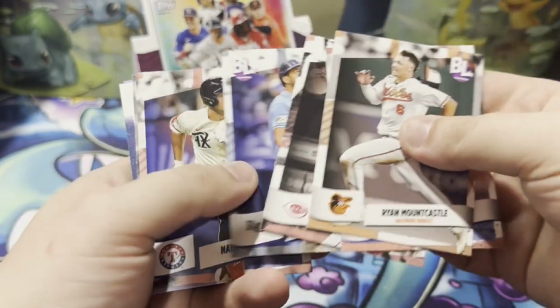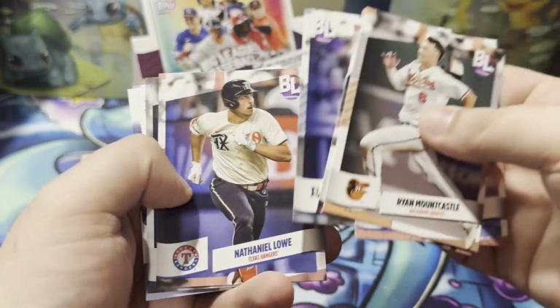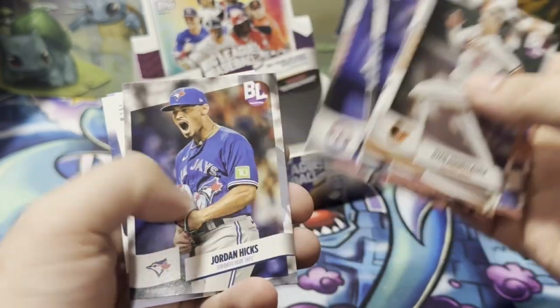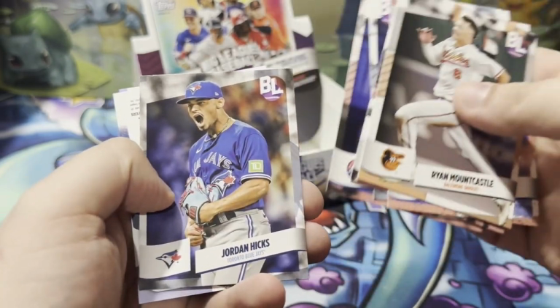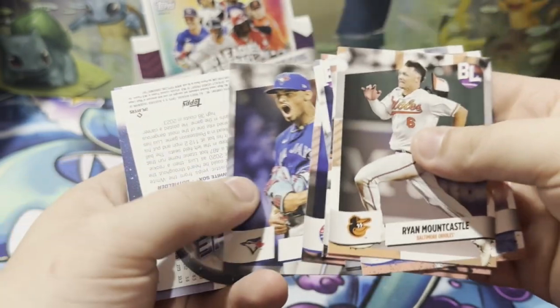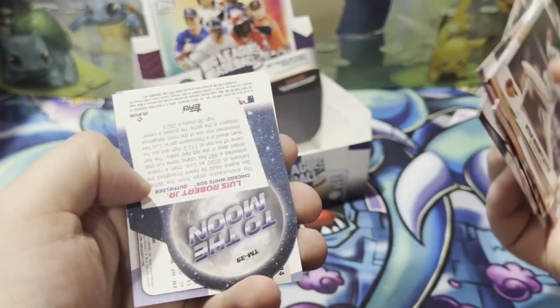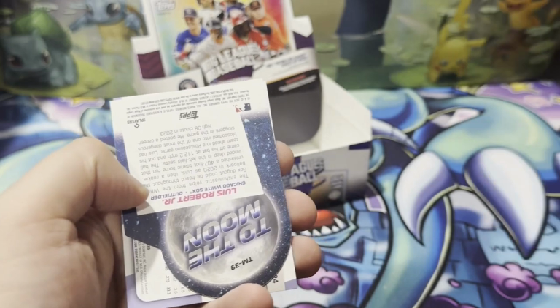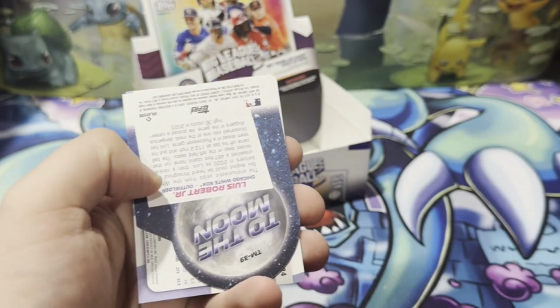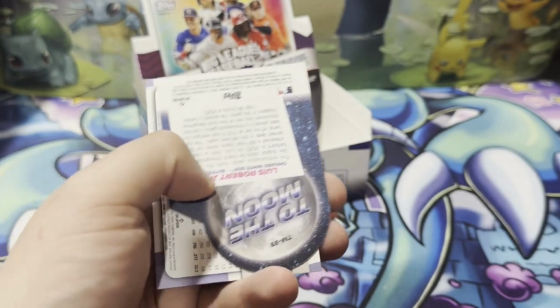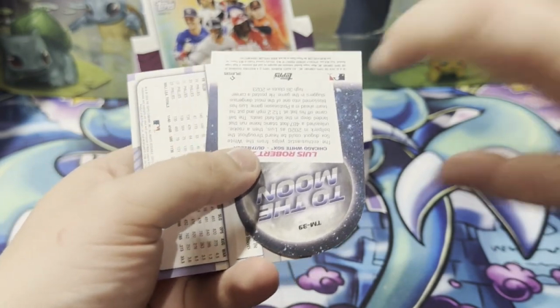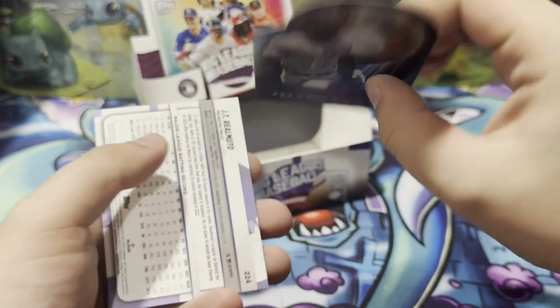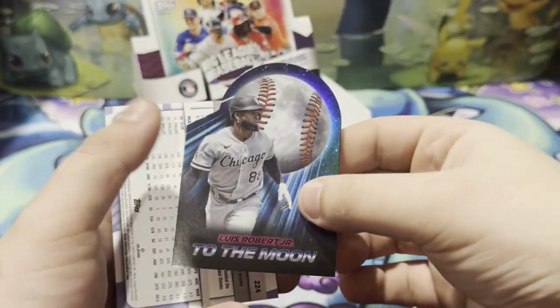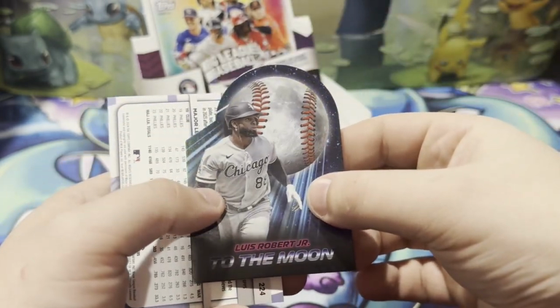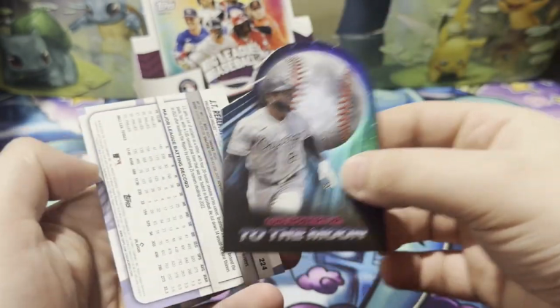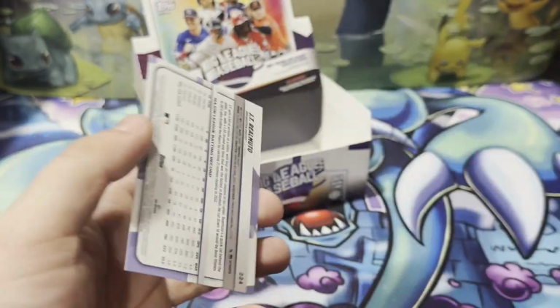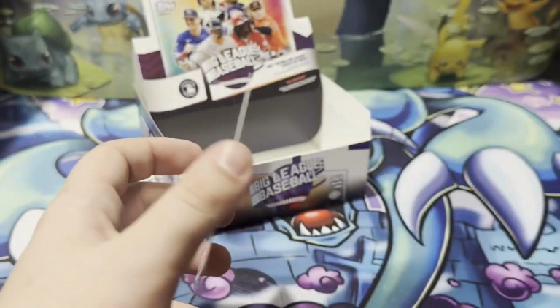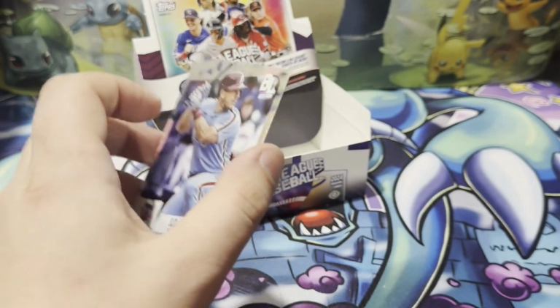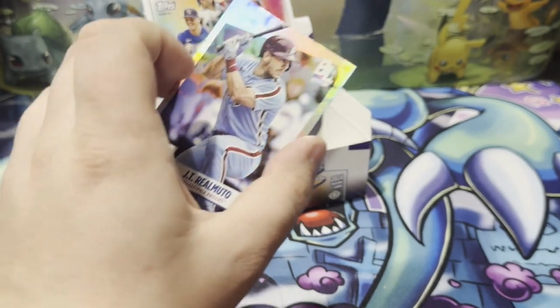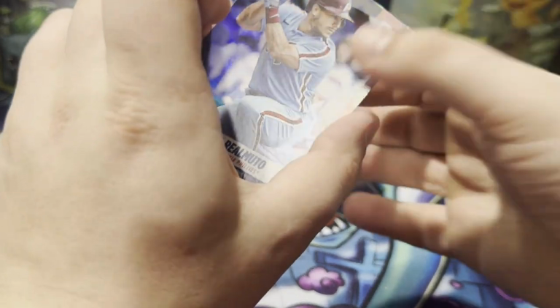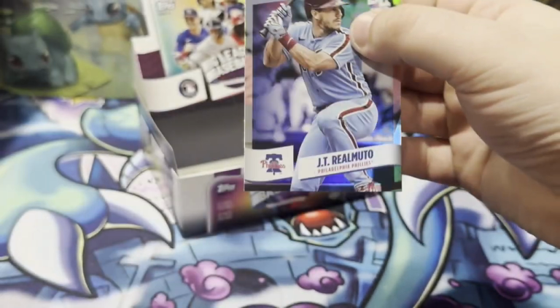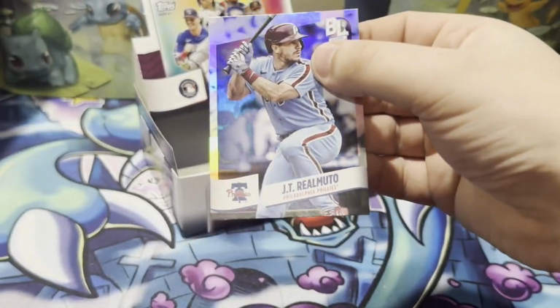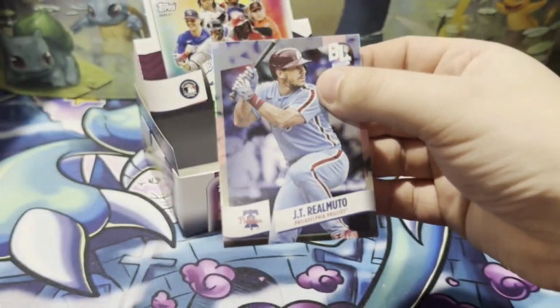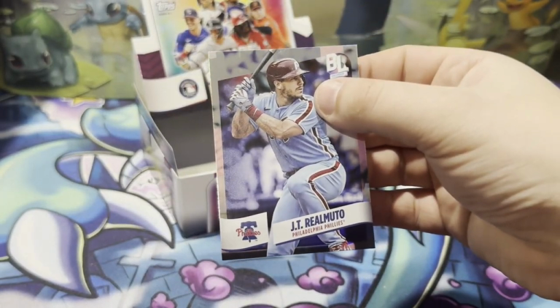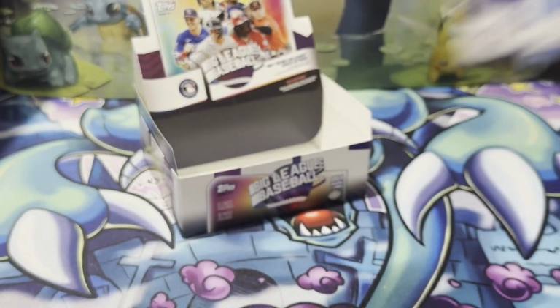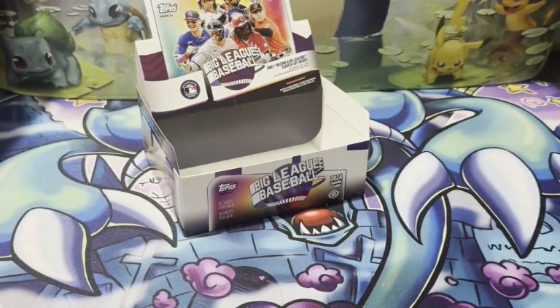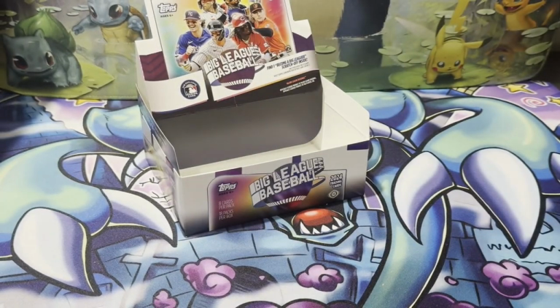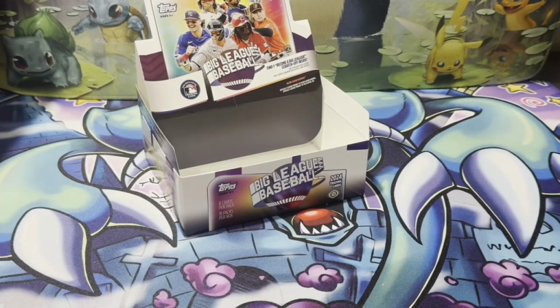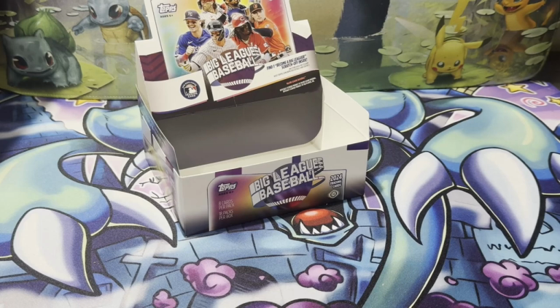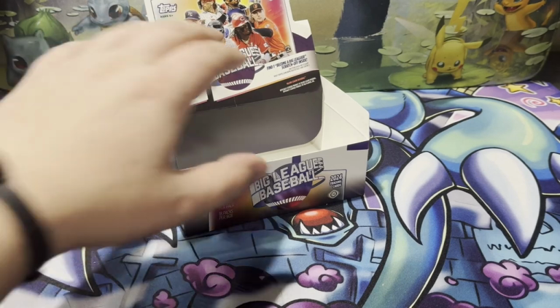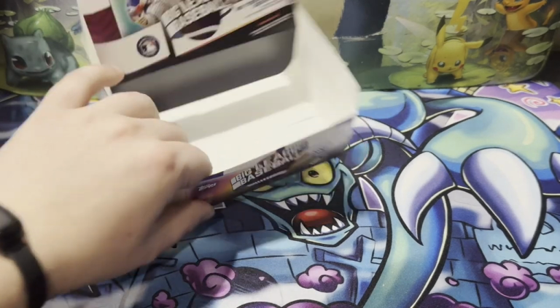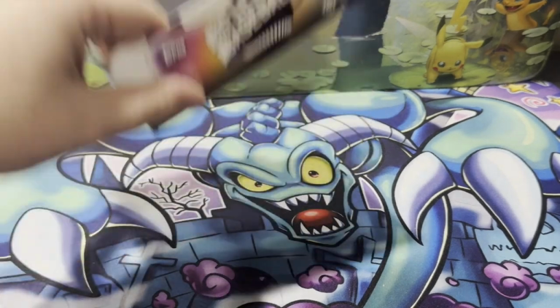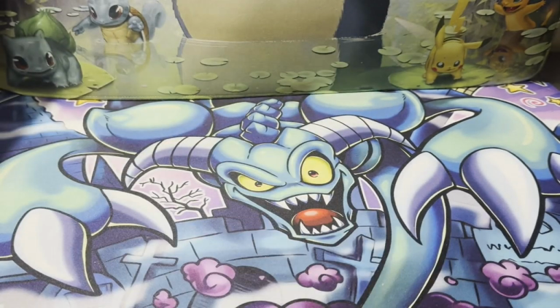Joey Votto, Low, Hicks, To the Moon insert of Luis Robert, and a JT Realmuto. There you go — big Phillies pull right there for our last pack.